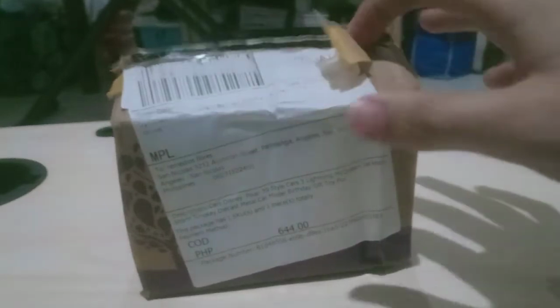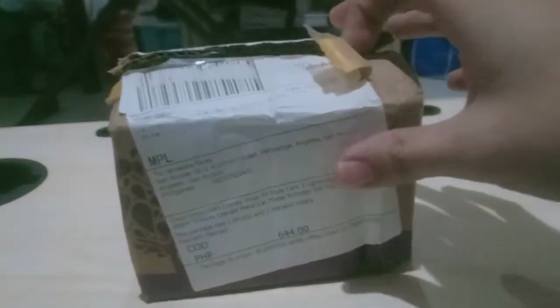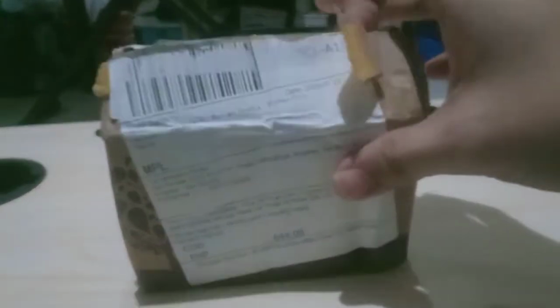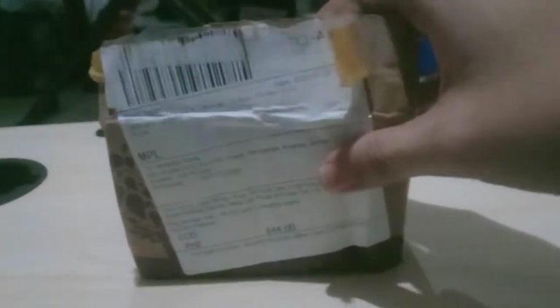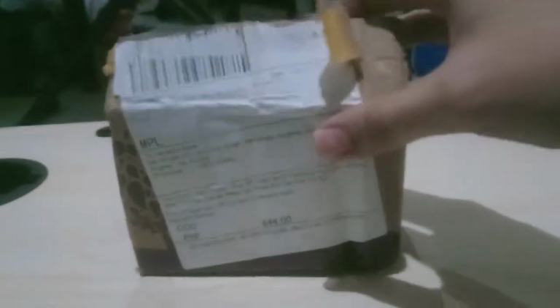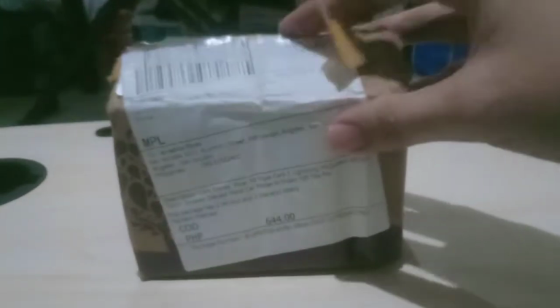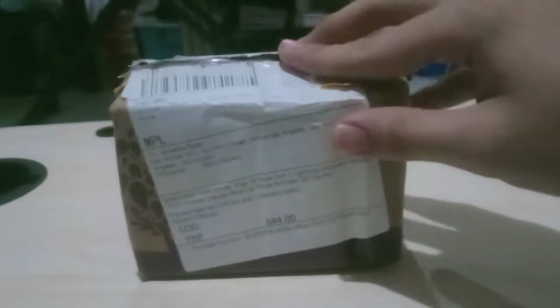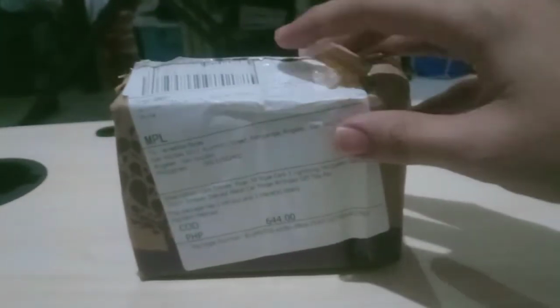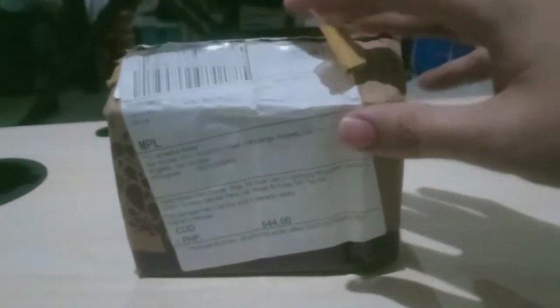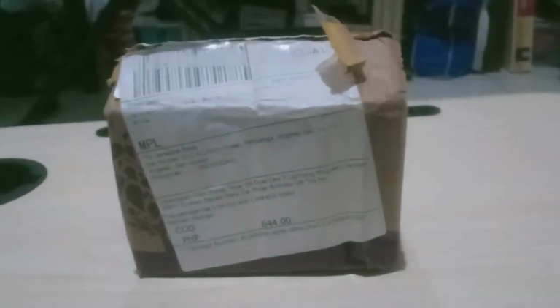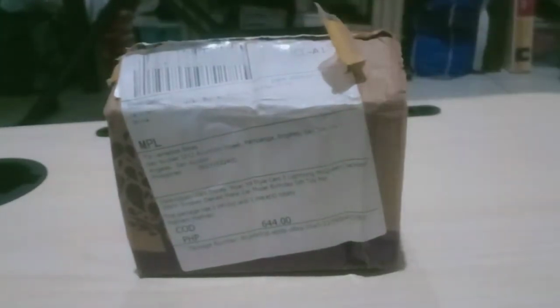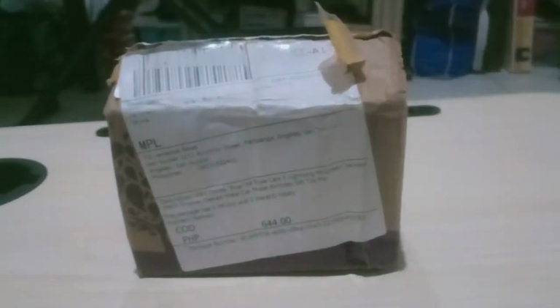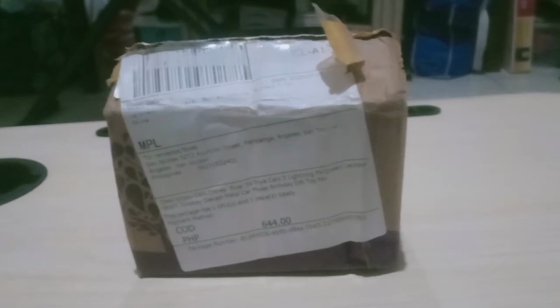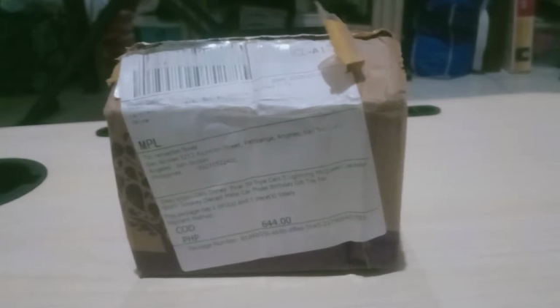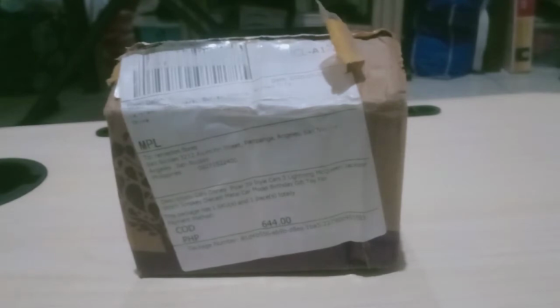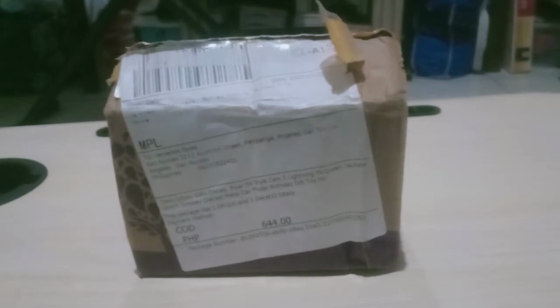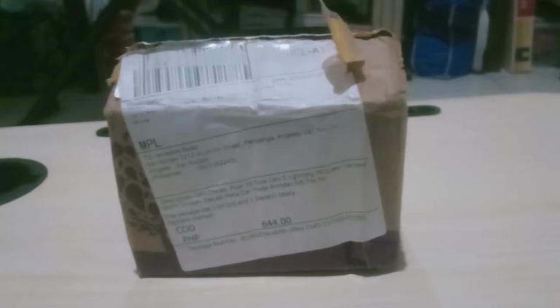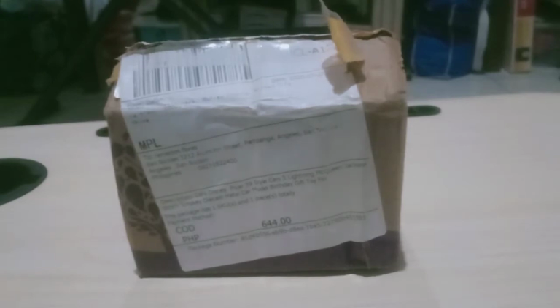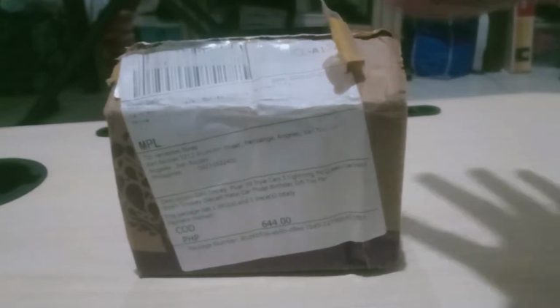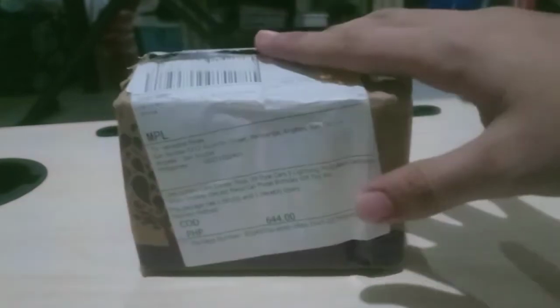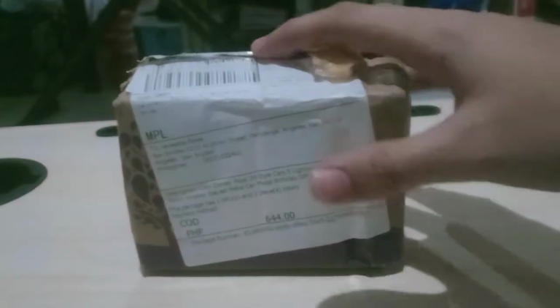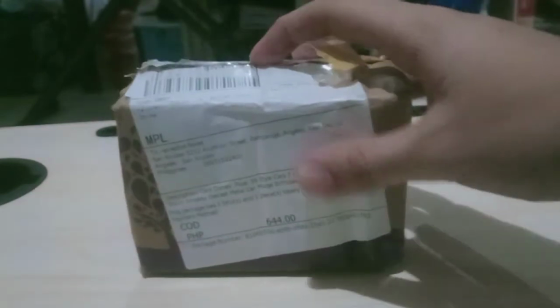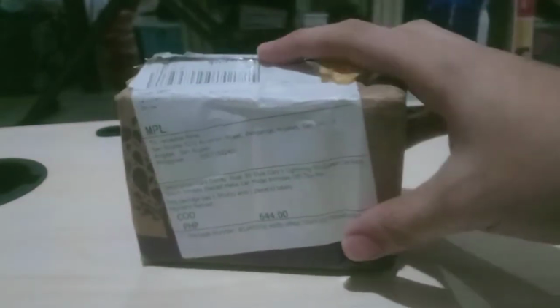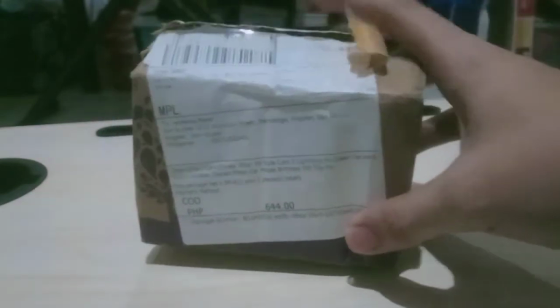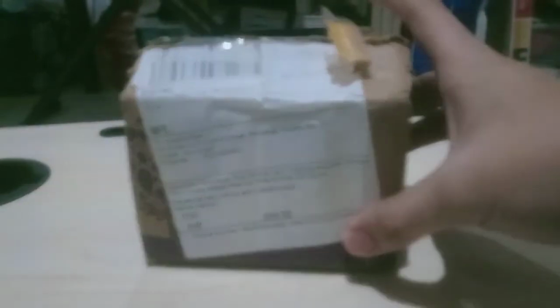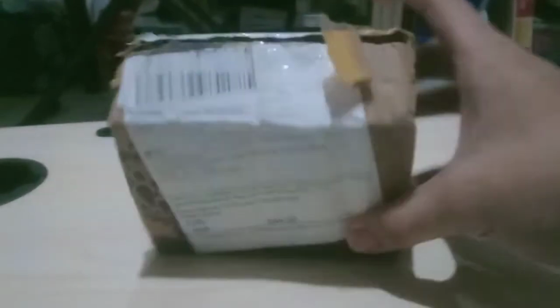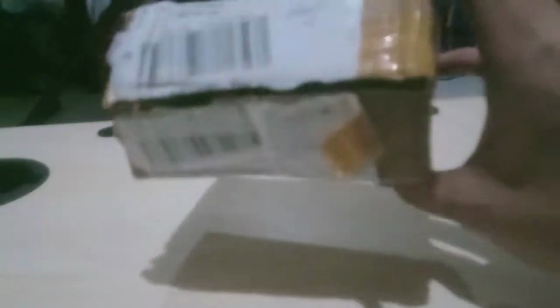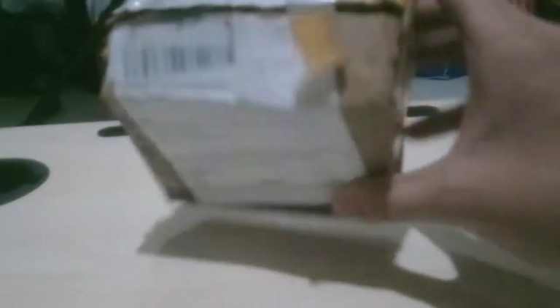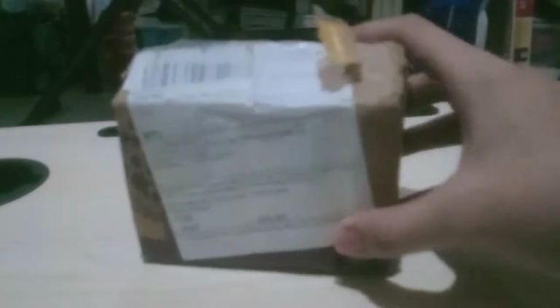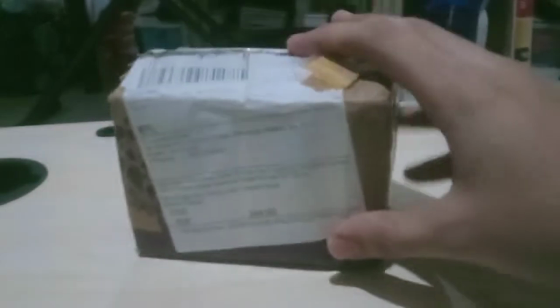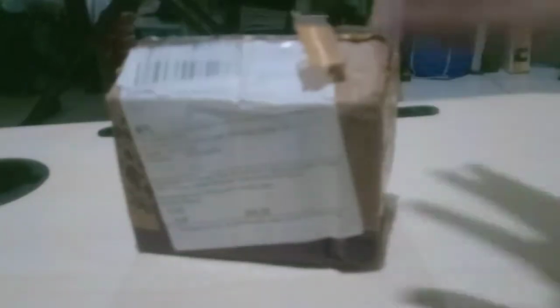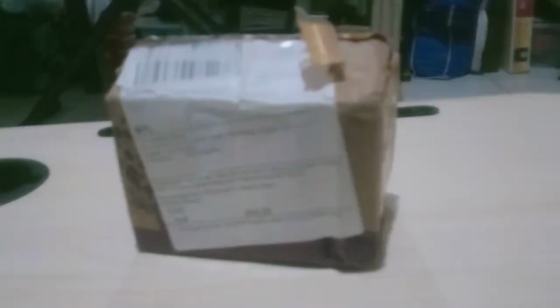Hi guys, this is the PixiePixerCarsover again. Today I will be reviewing Yellowbird, which is in this box. I pretty much ordered it online — I don't really have this character yet.